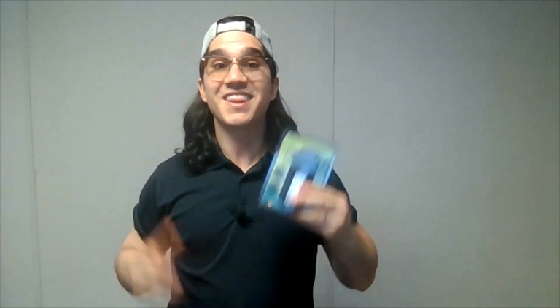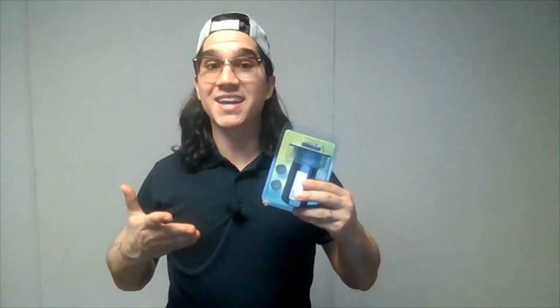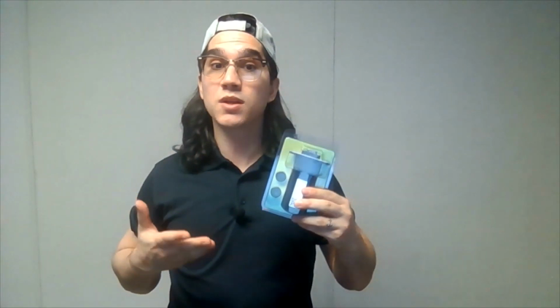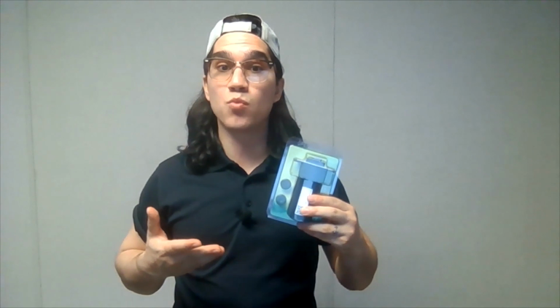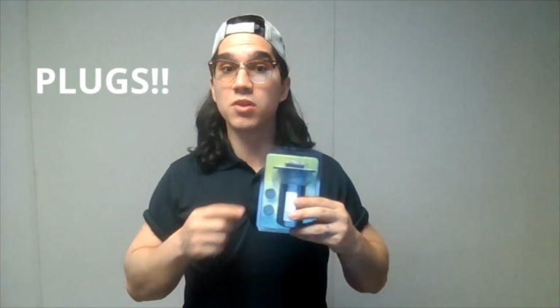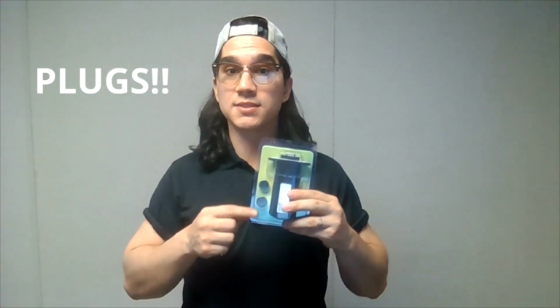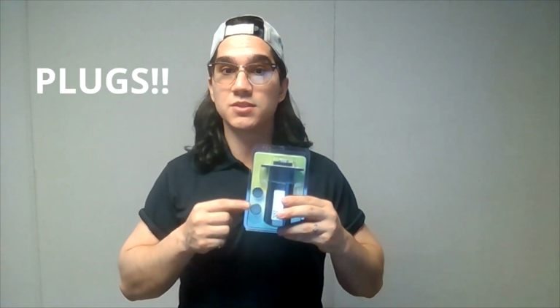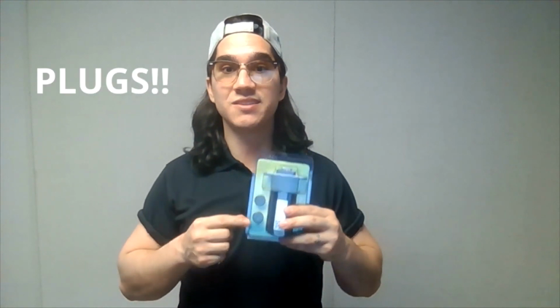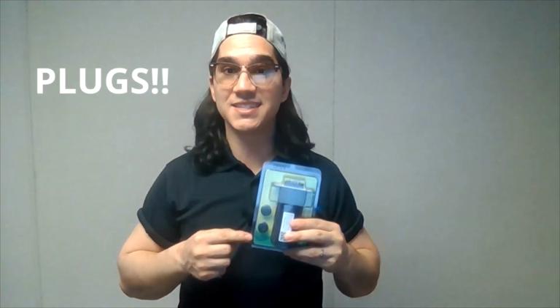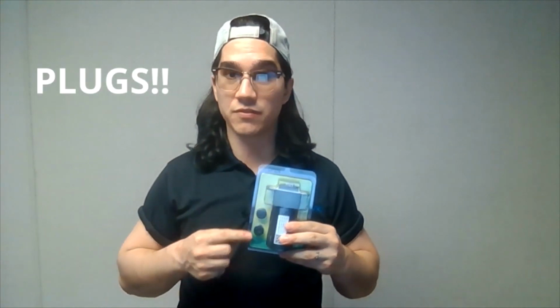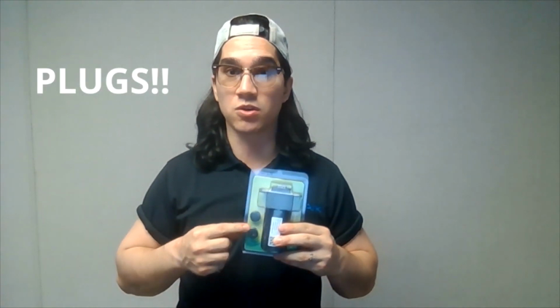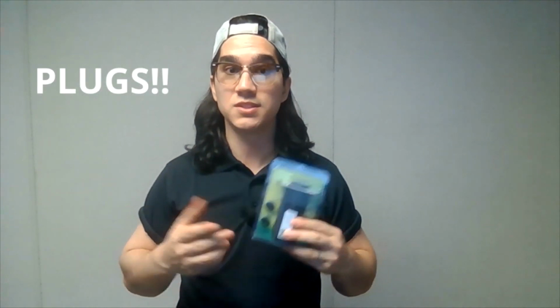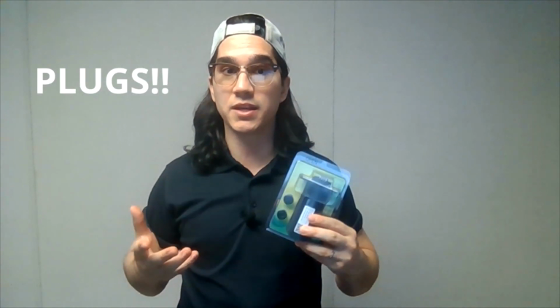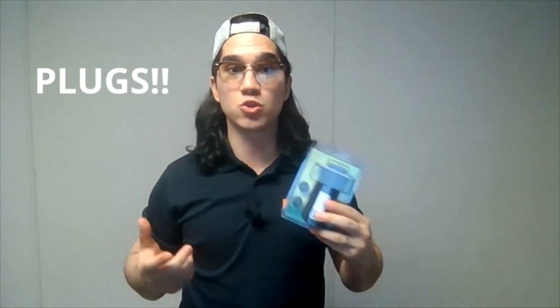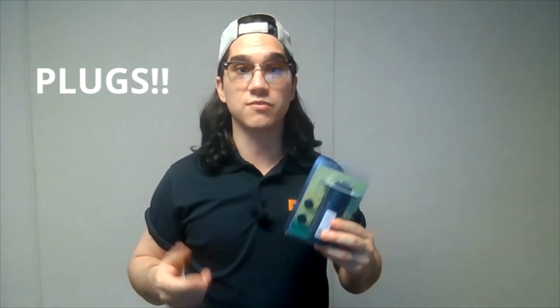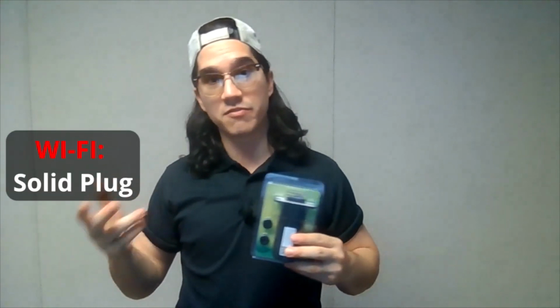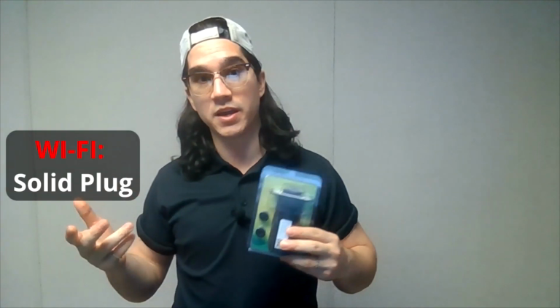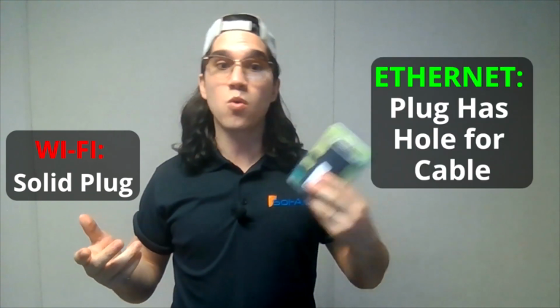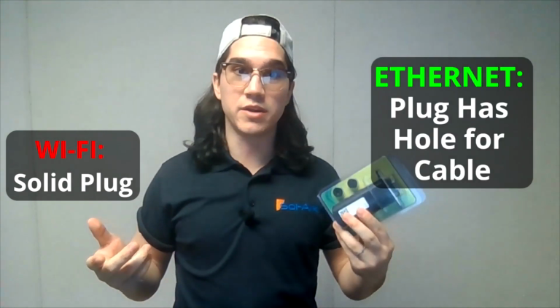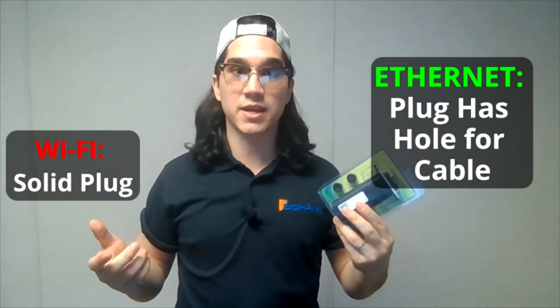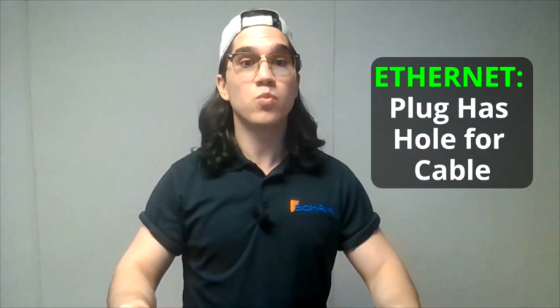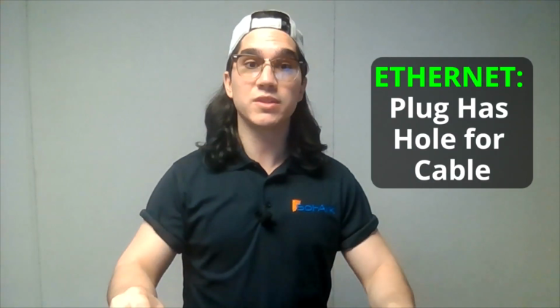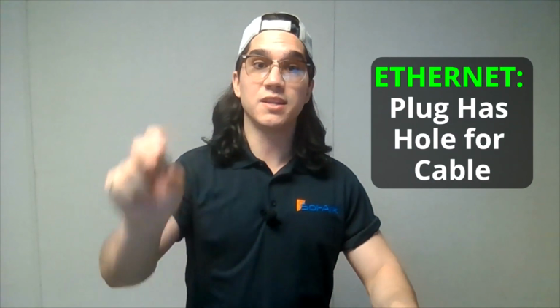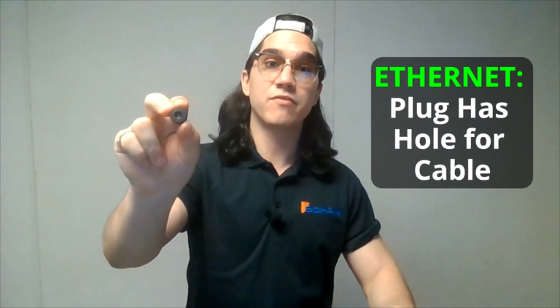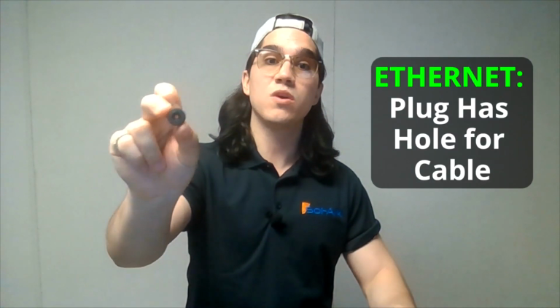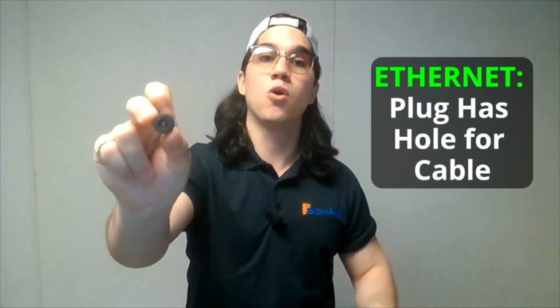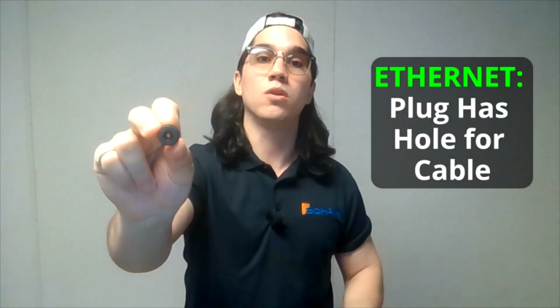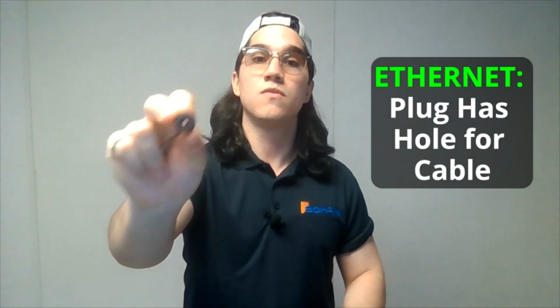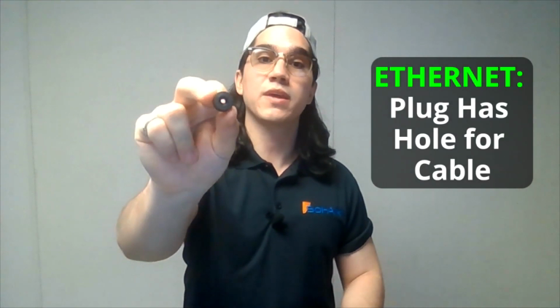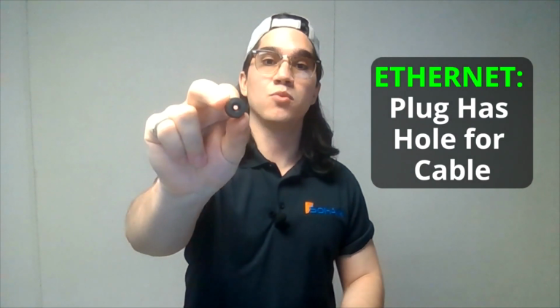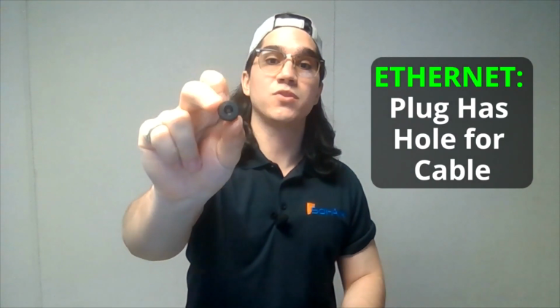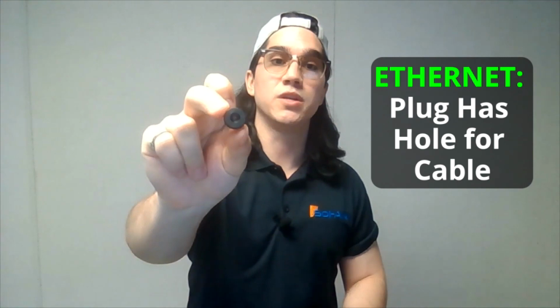The package will come with plugs to seal the inside of the dongle depending on your choice of Wi-Fi or ethernet connection. We will need the cover with the hole for the cable after we're done.